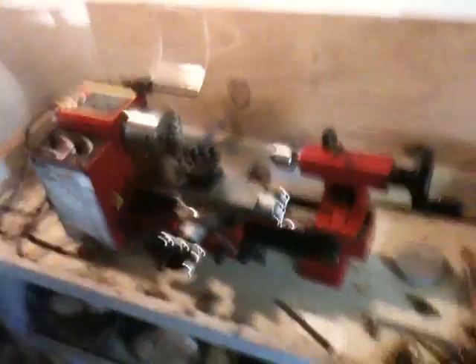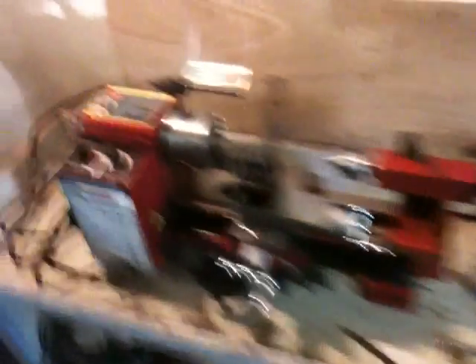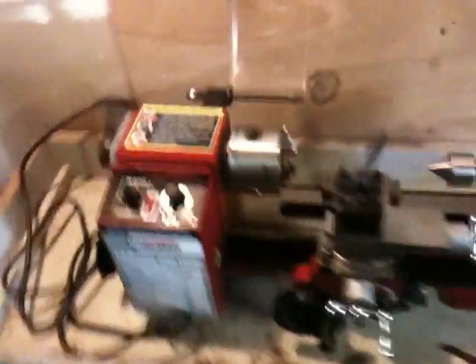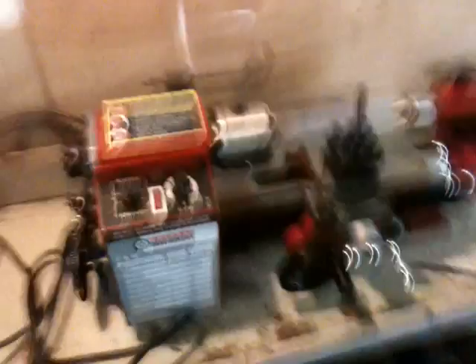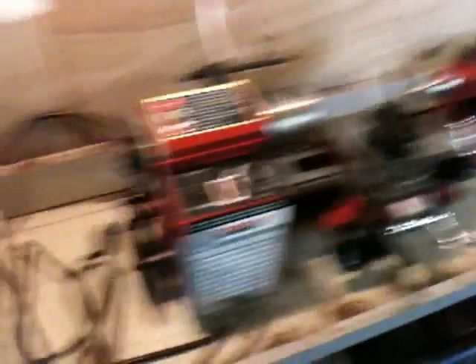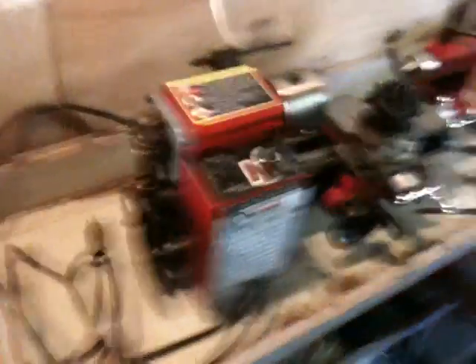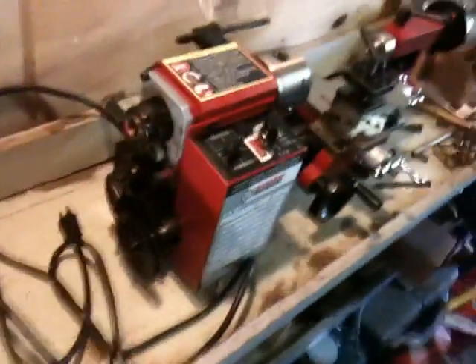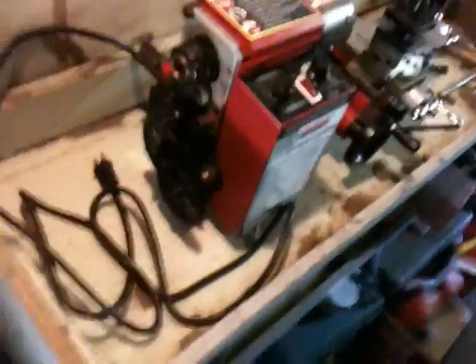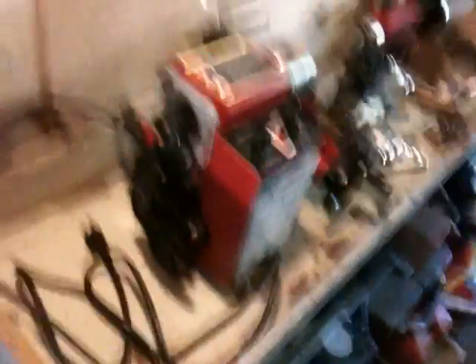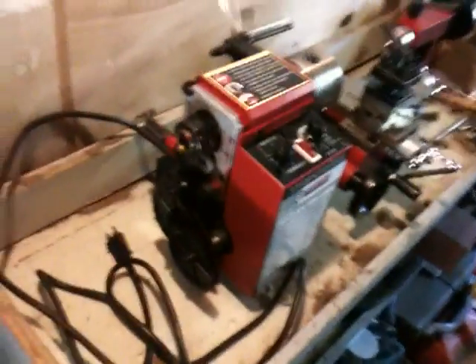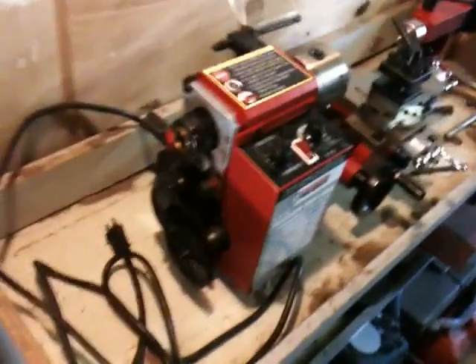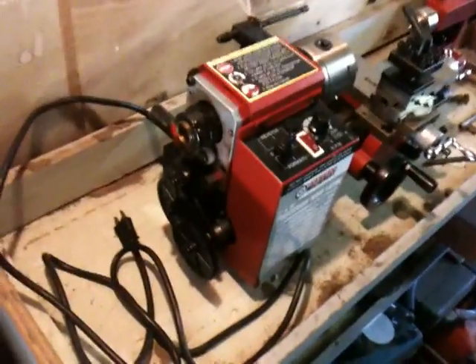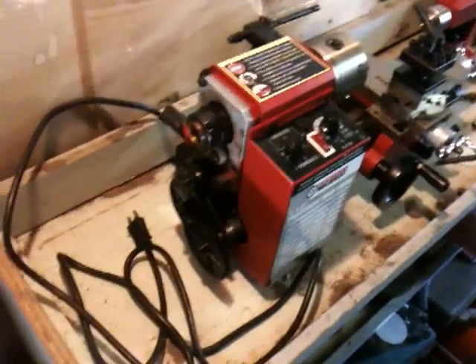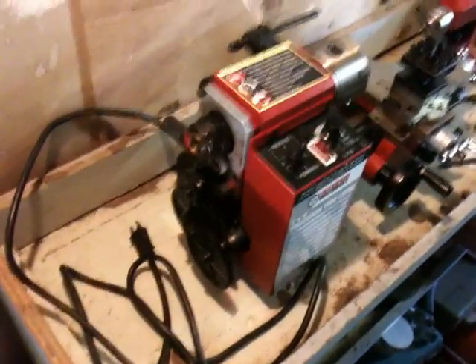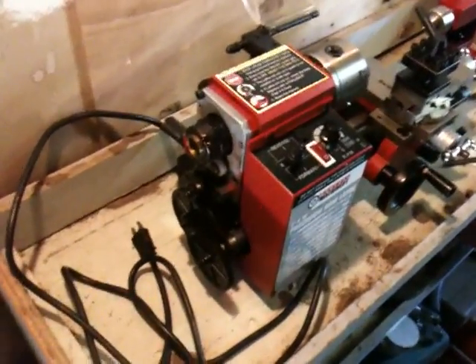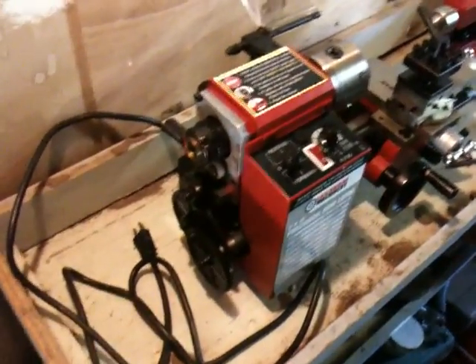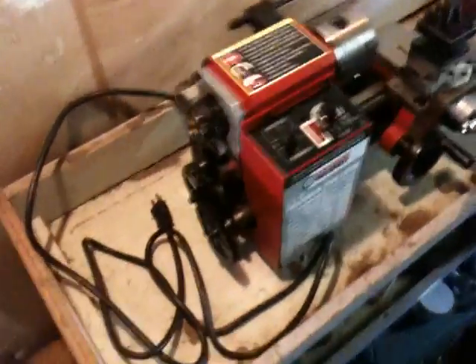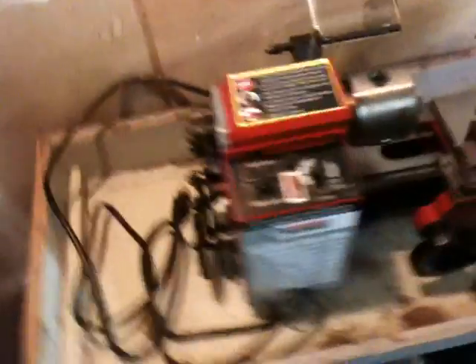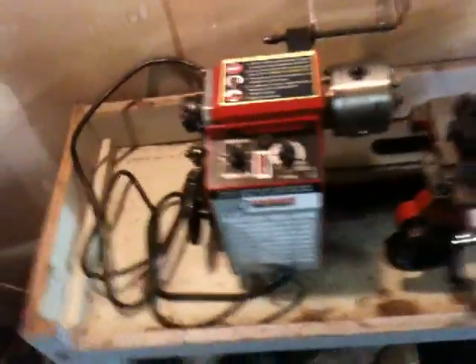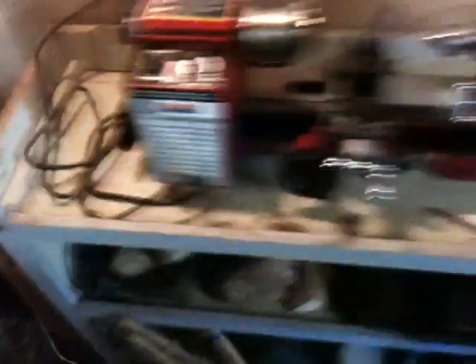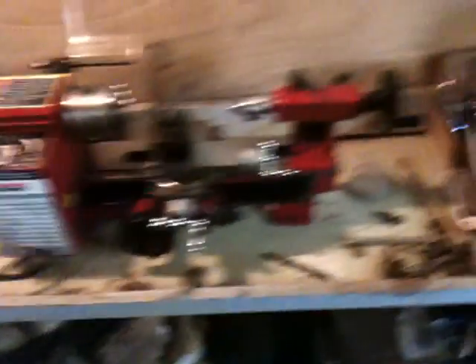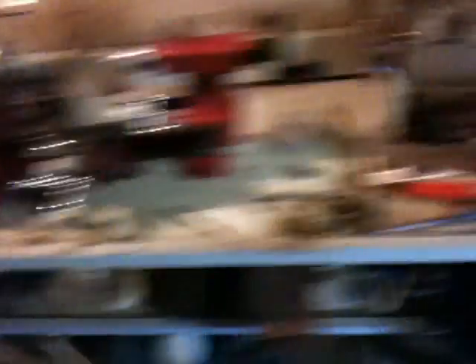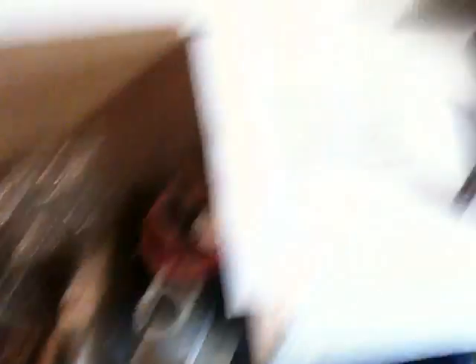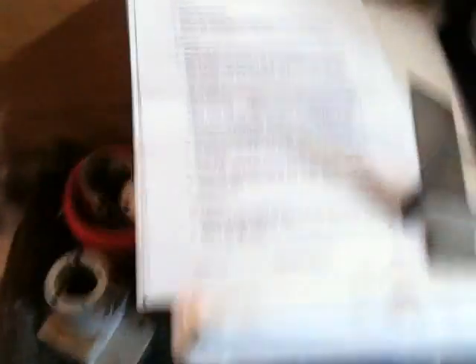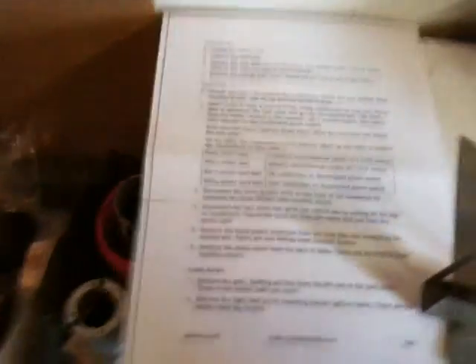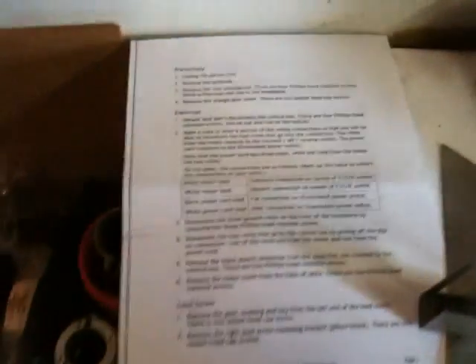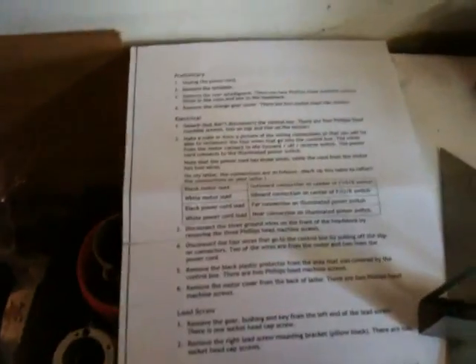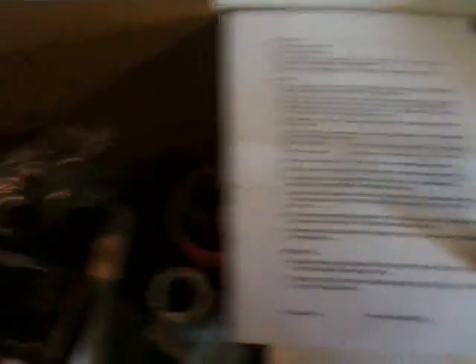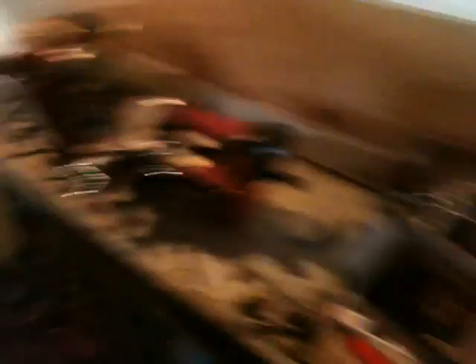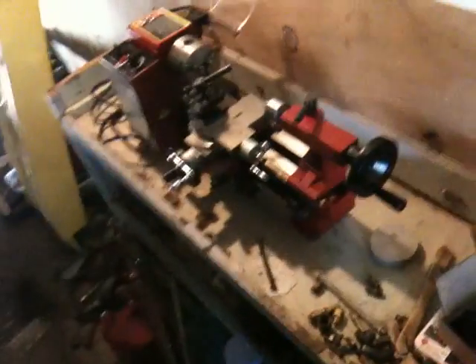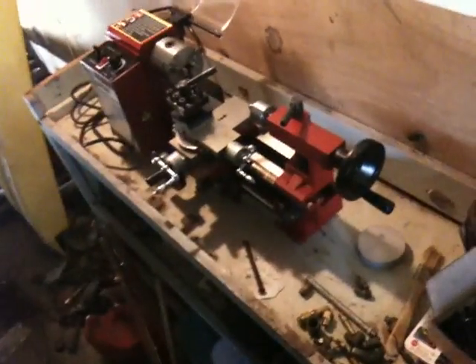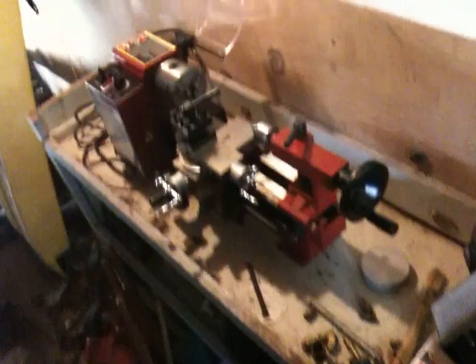Here's my mini lathe. I had already pulled the change gear cover off so I could get a good location on where to mount the bed. I've got my instructions here and I'm not going to bore y'all to tears with the actual labor, but that's it for now.